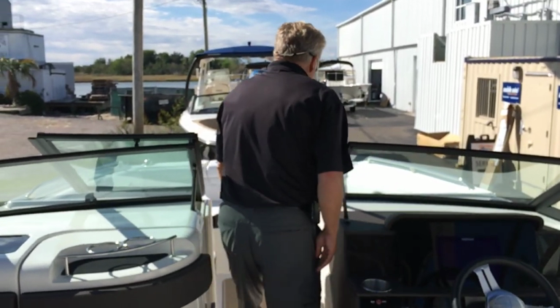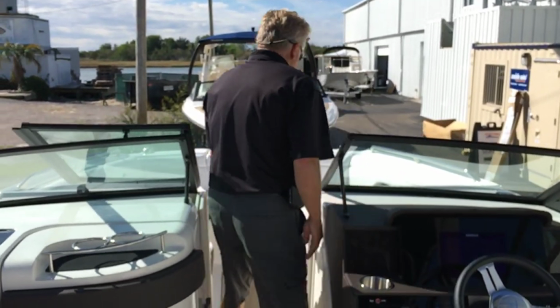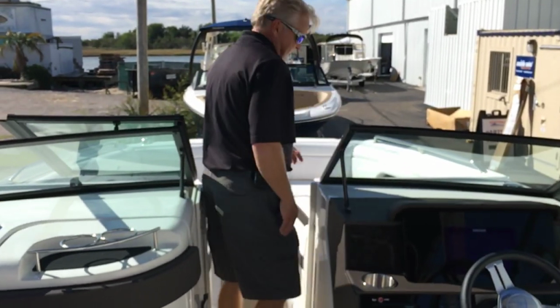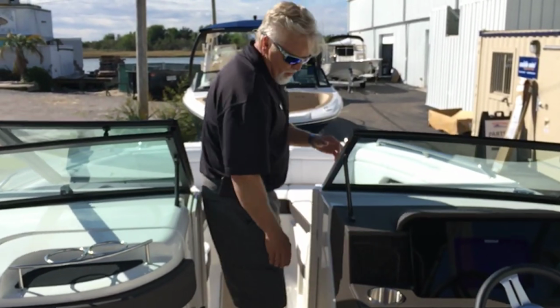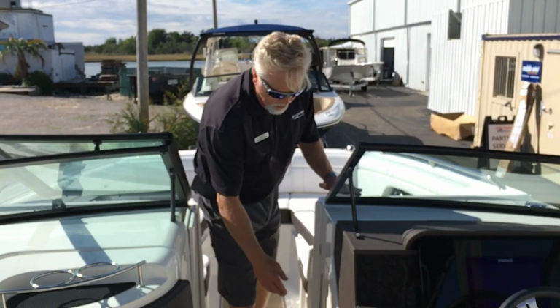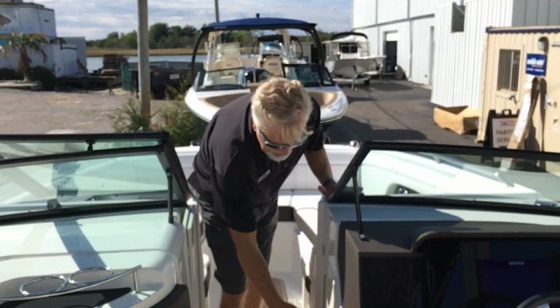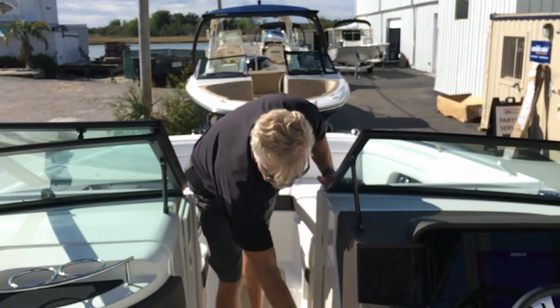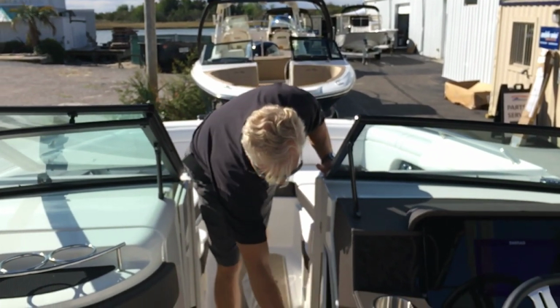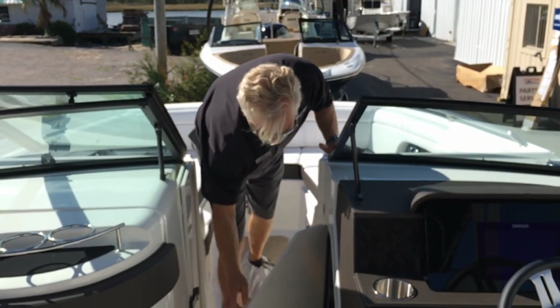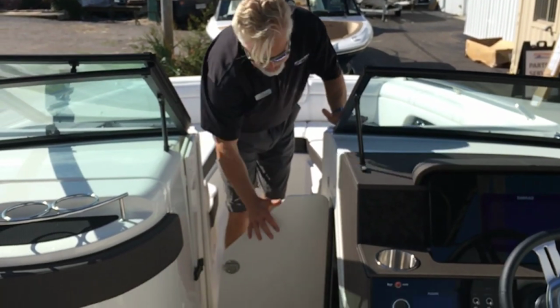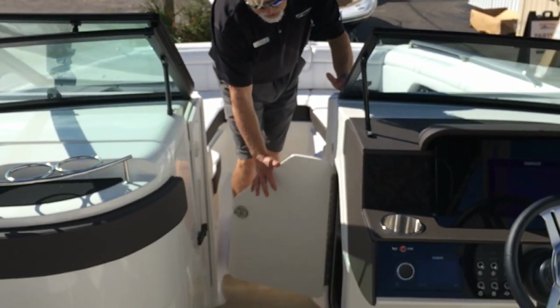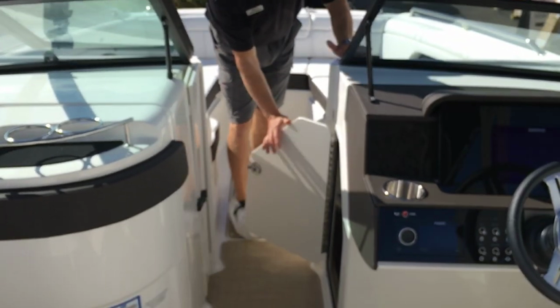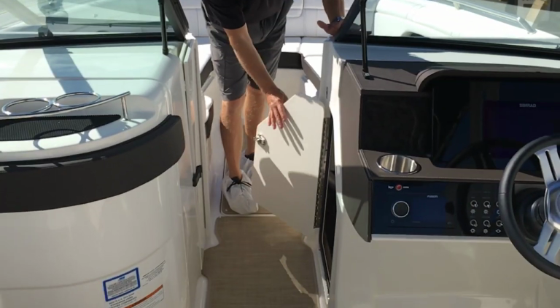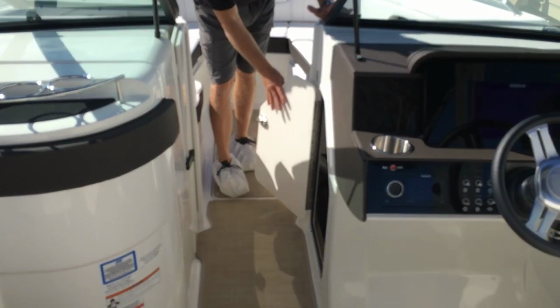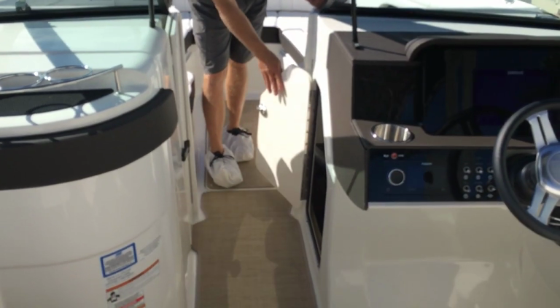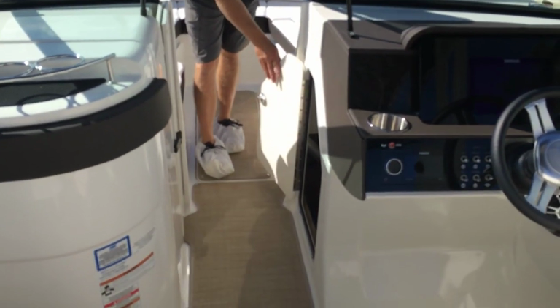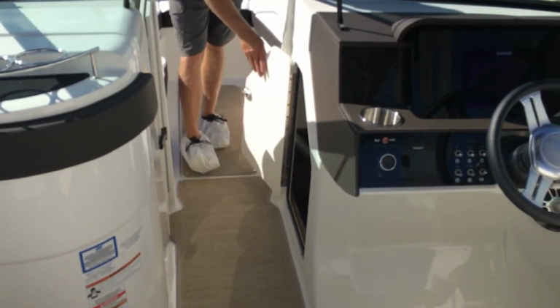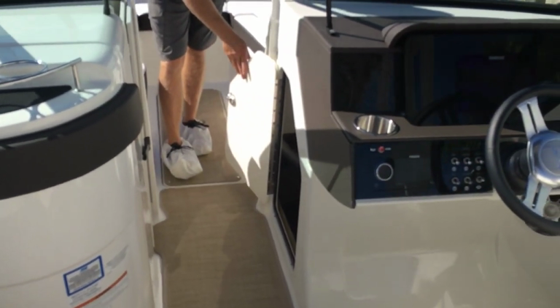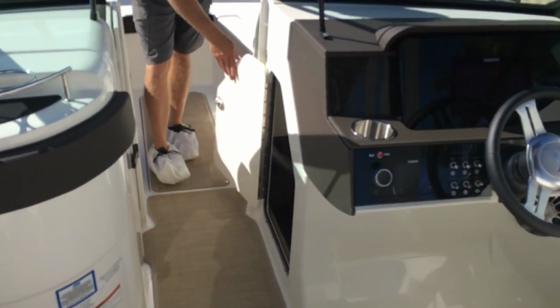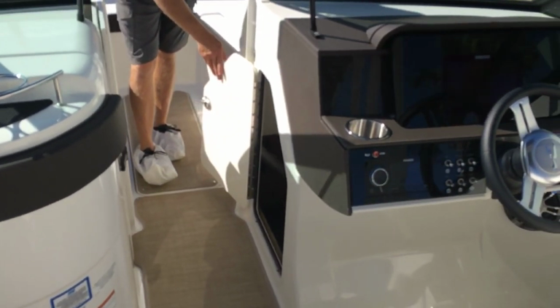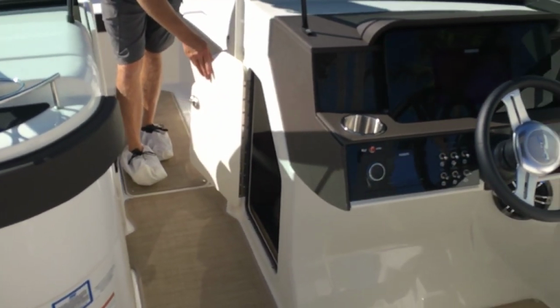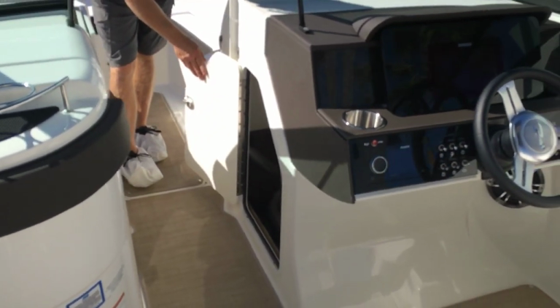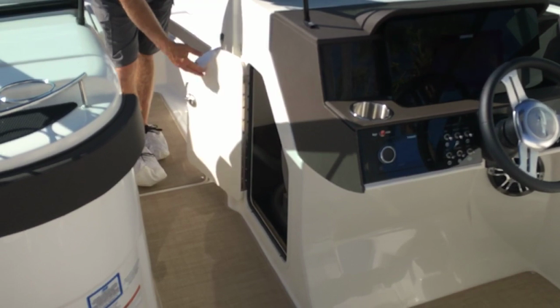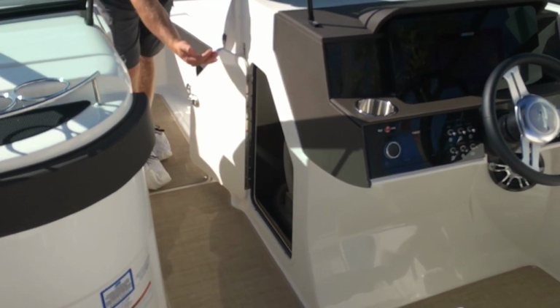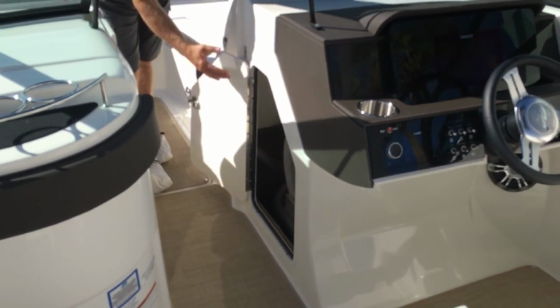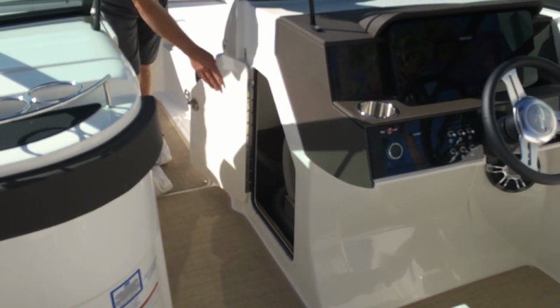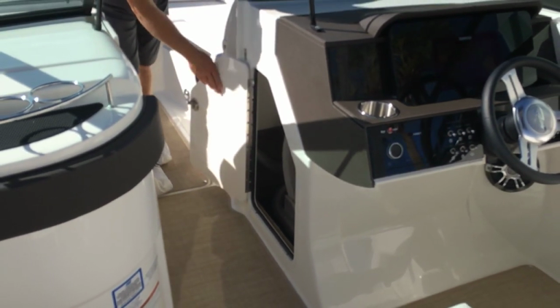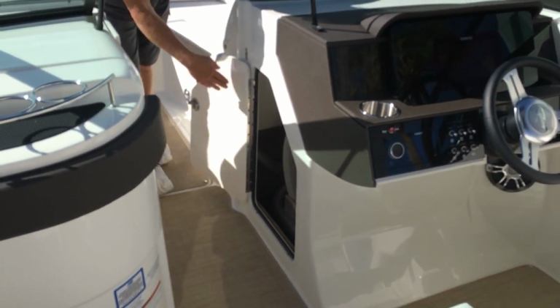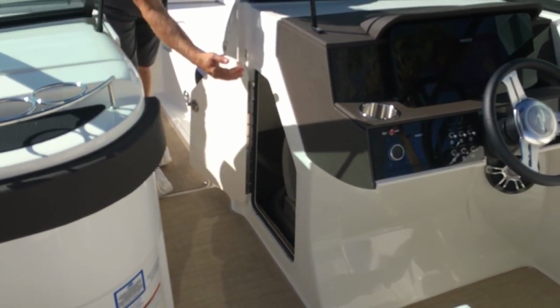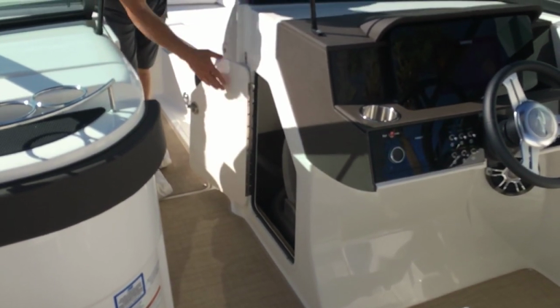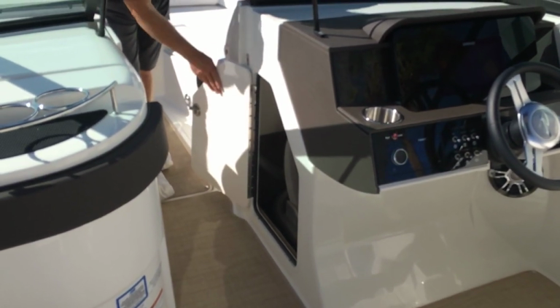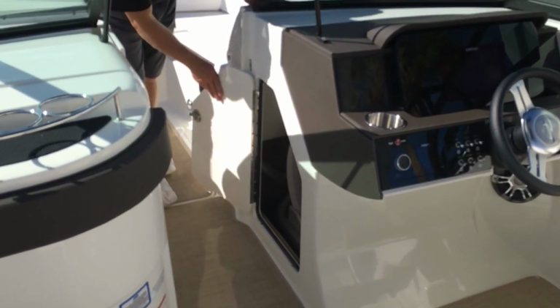As we move a little more forward, in the console you have storage for both the bow table and the cockpit table. They store away neatly — there's a place for everything.